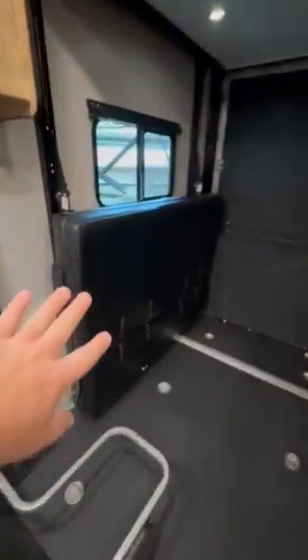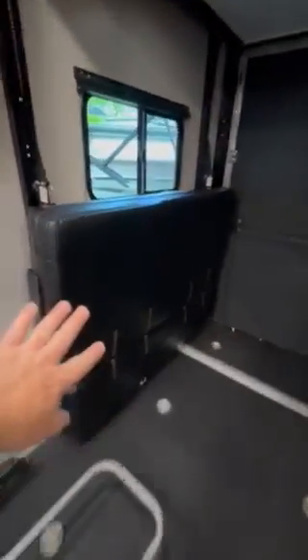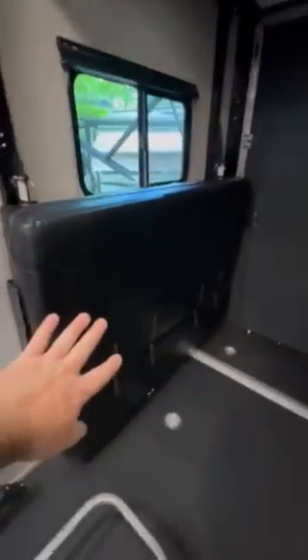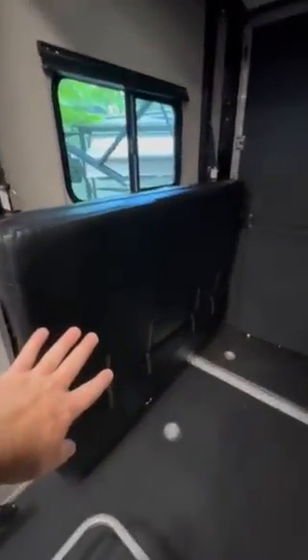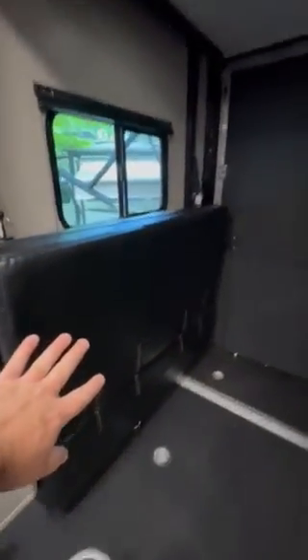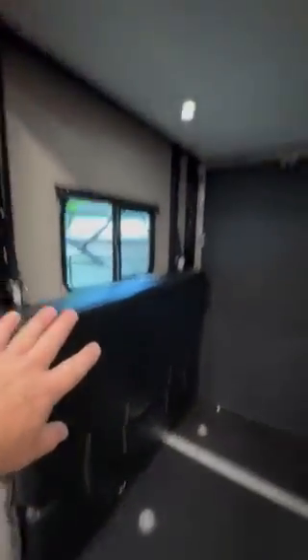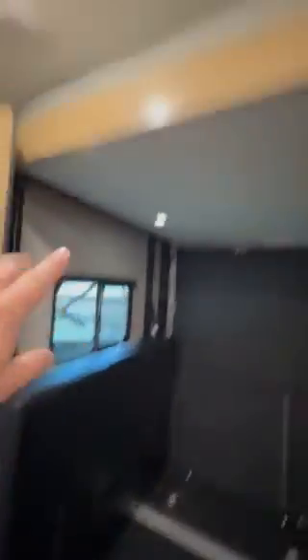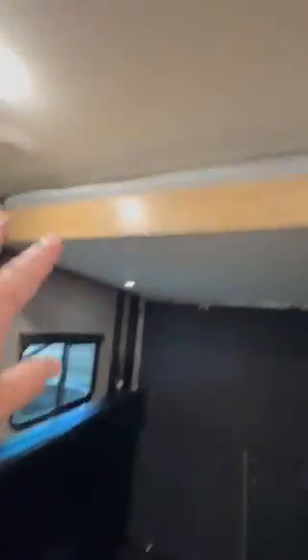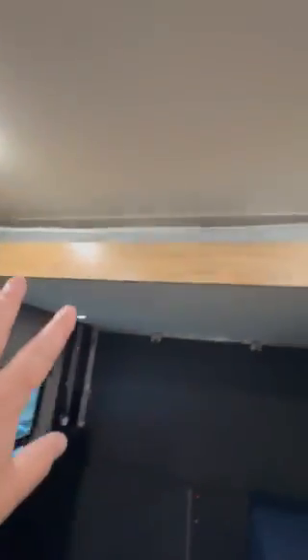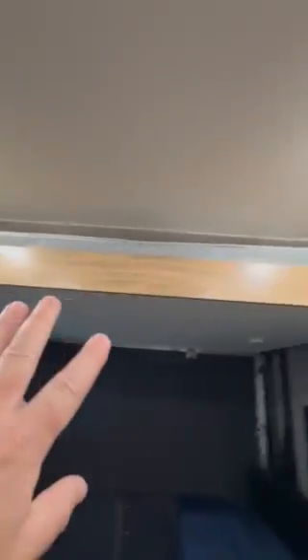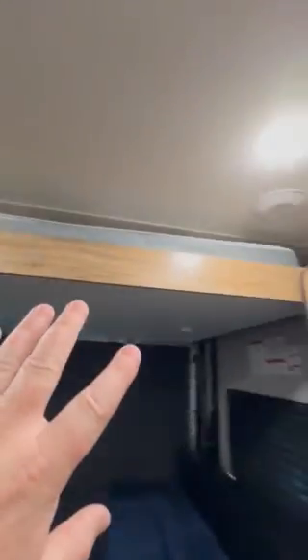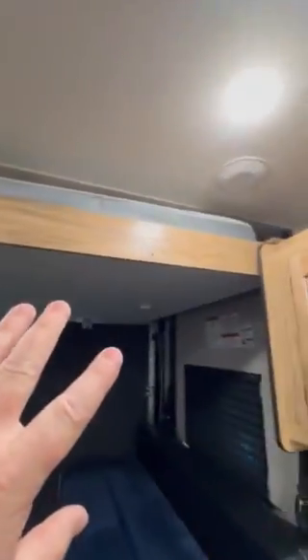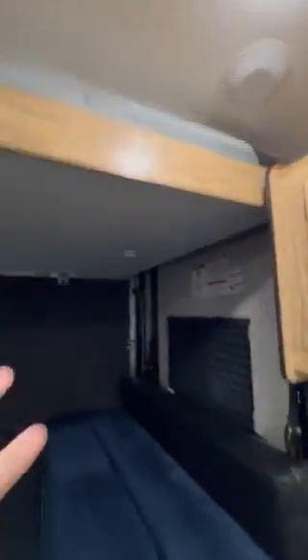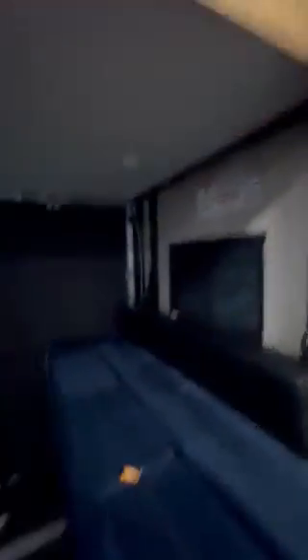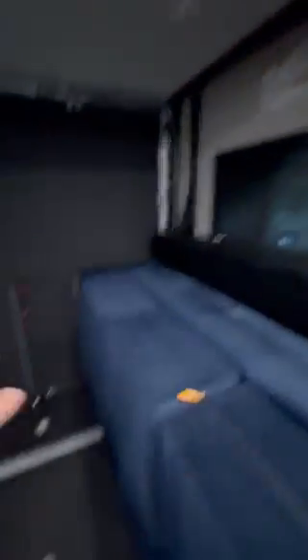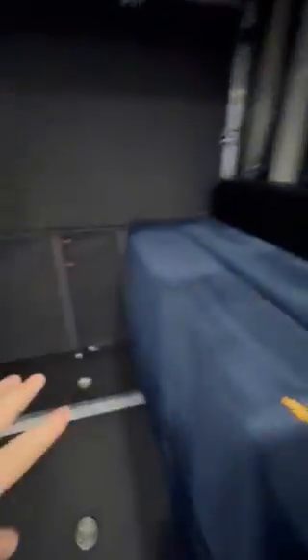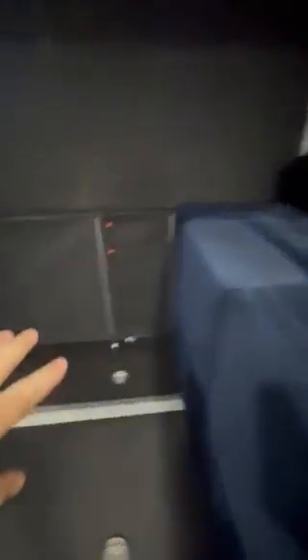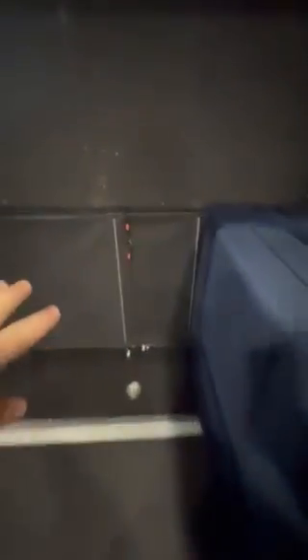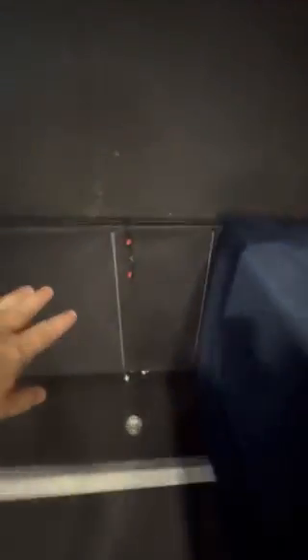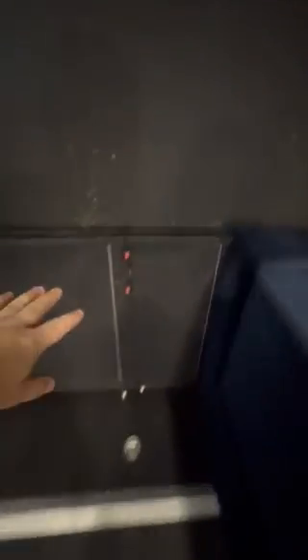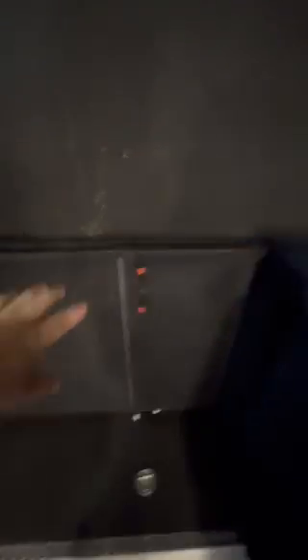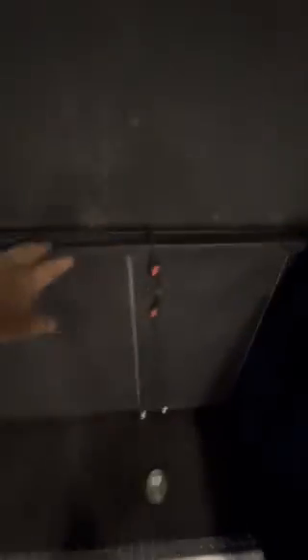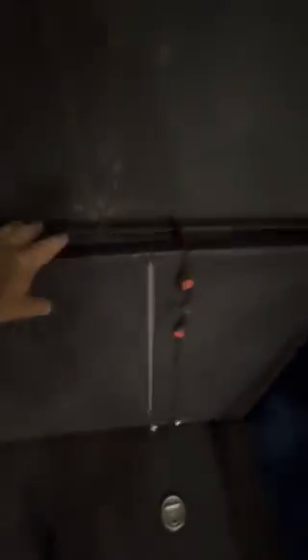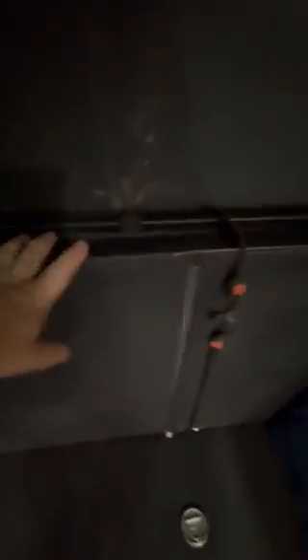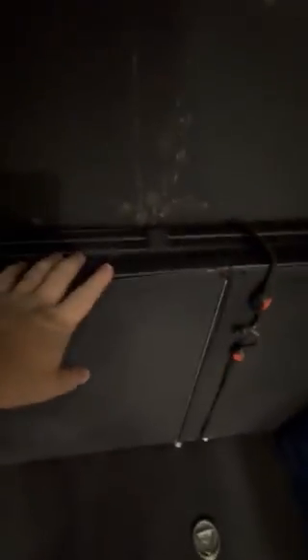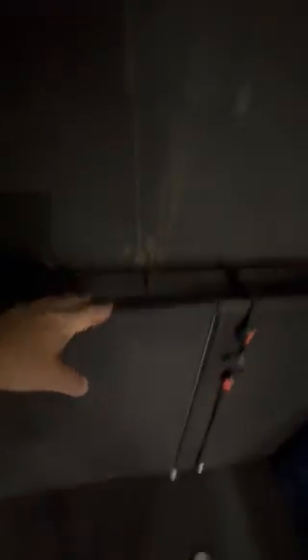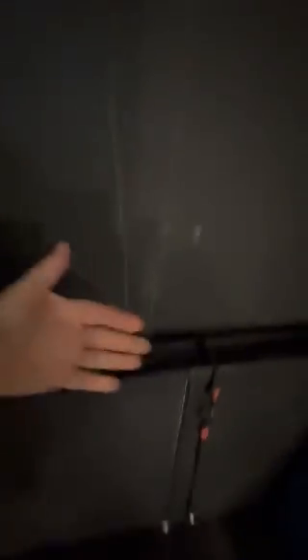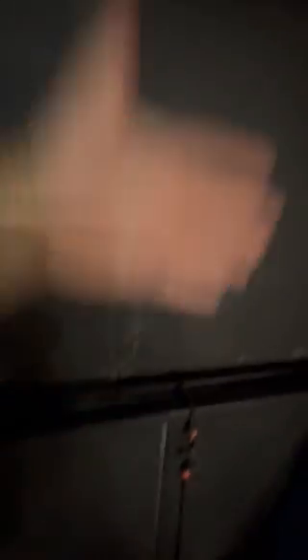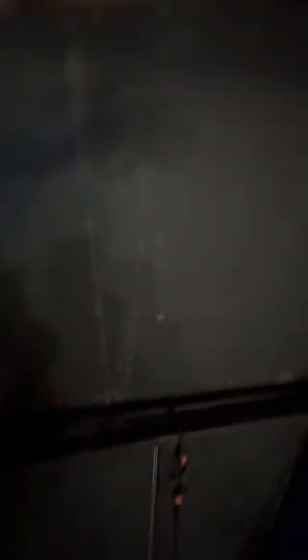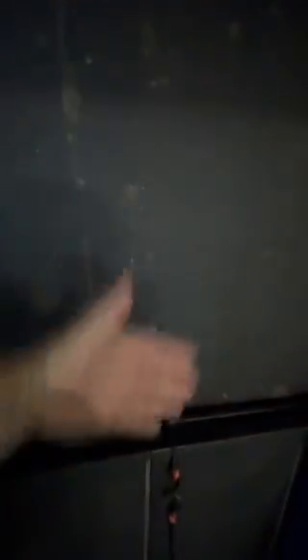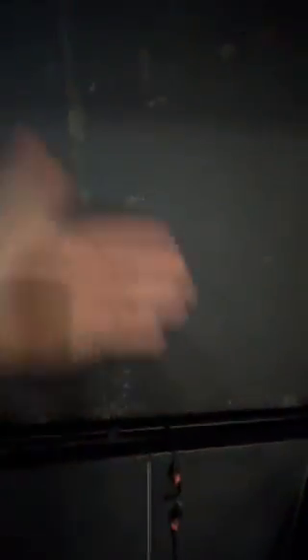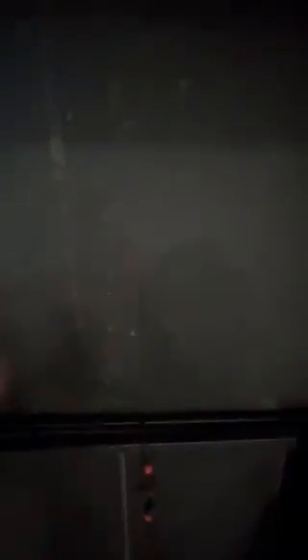Here's your fold-down couches, your bed upstairs, and here's your gate. Gates to go outside, and there is a screen that goes here.